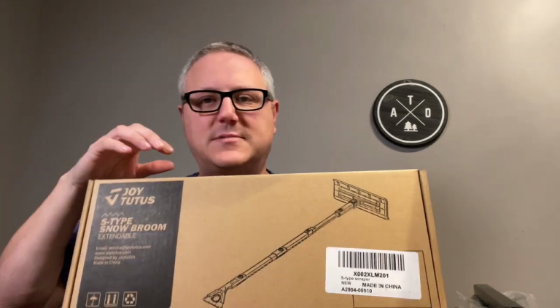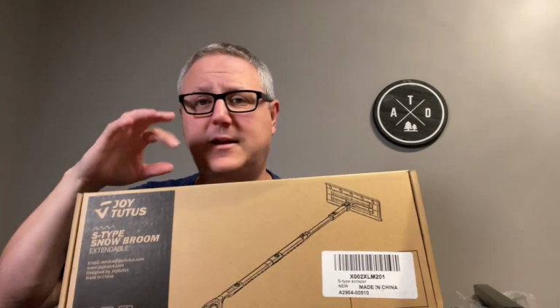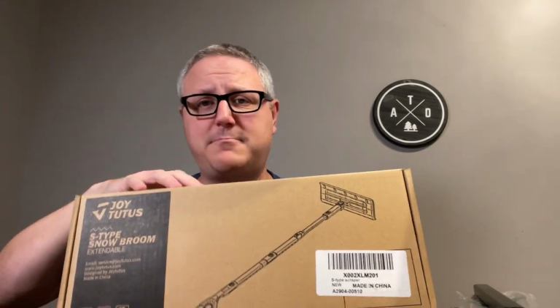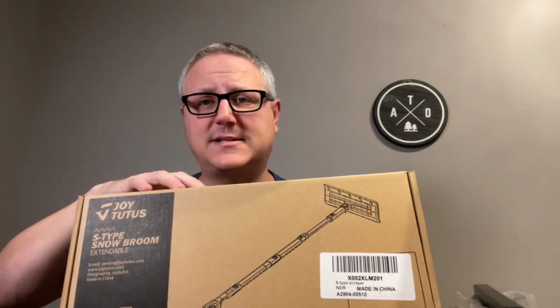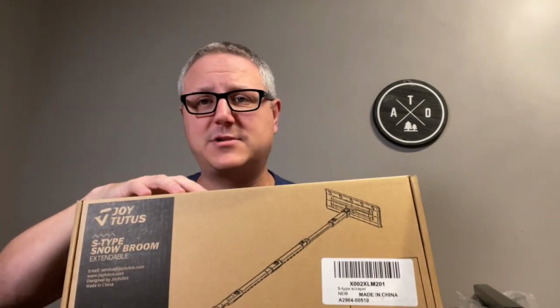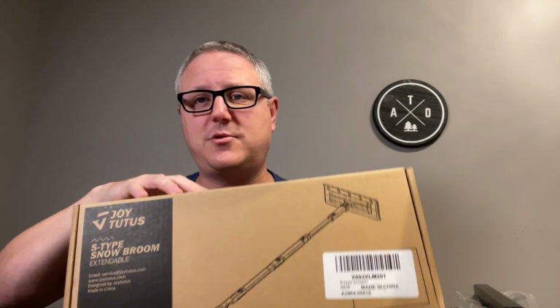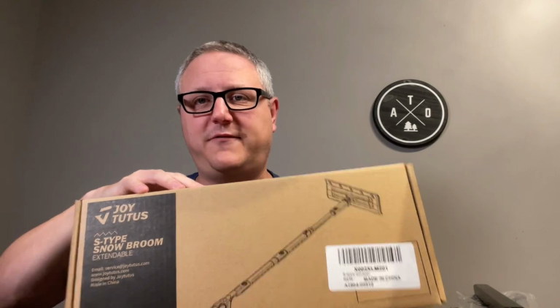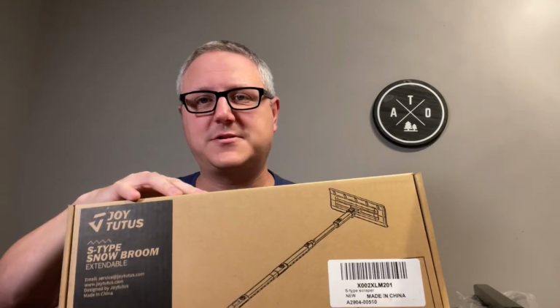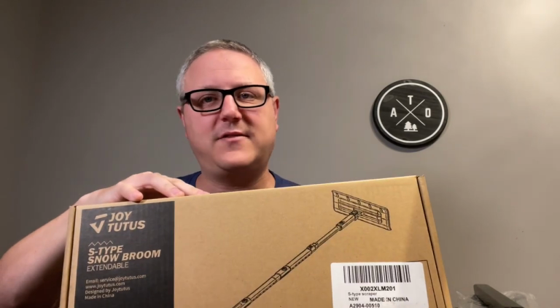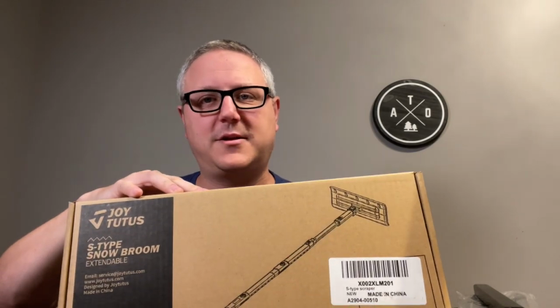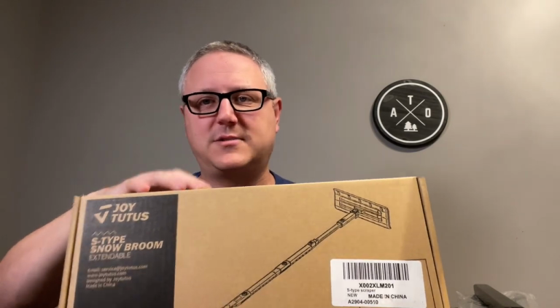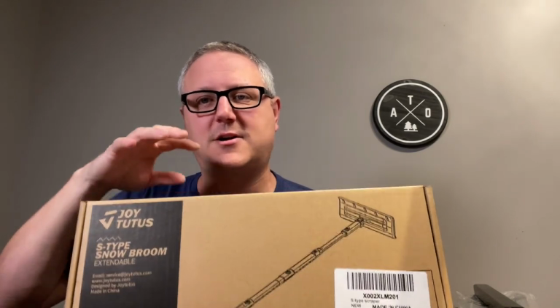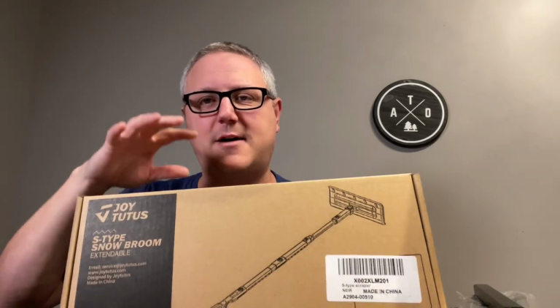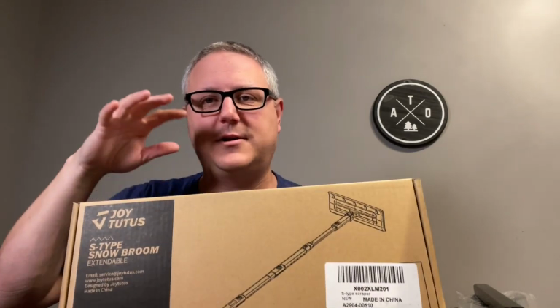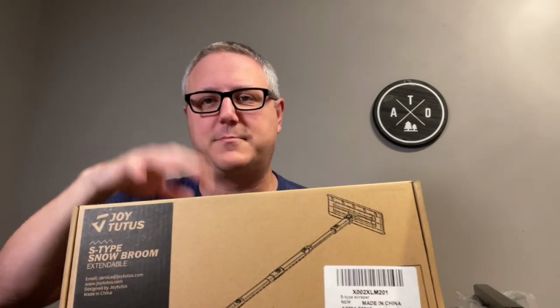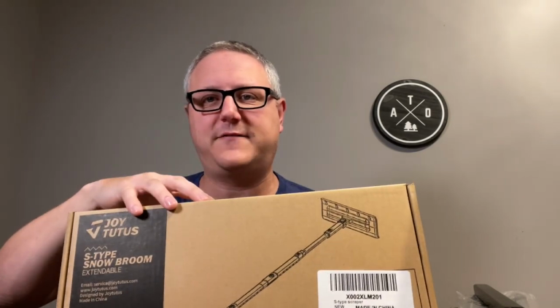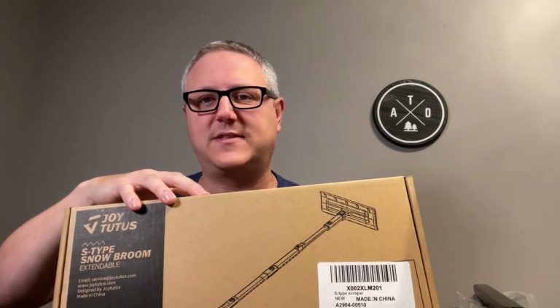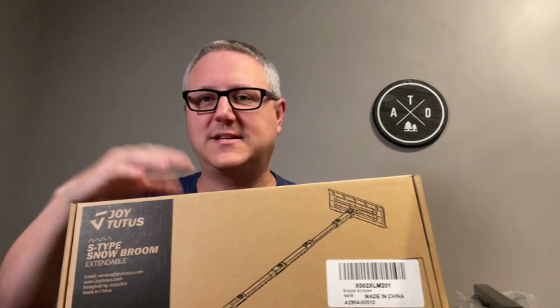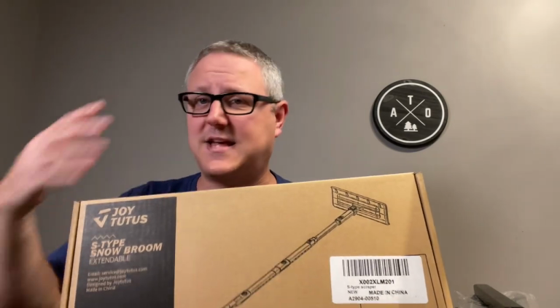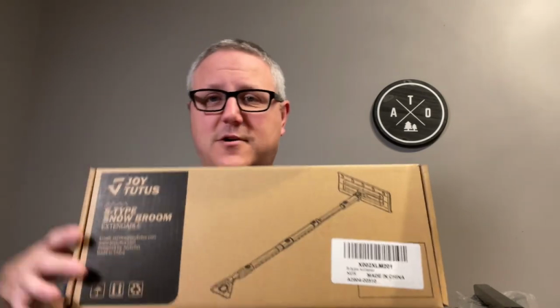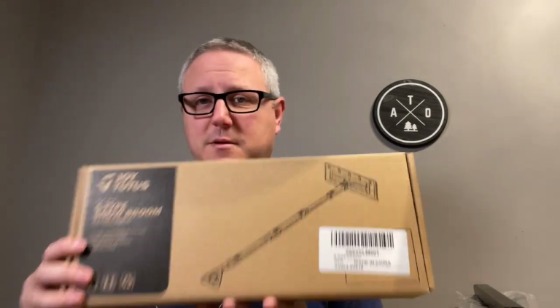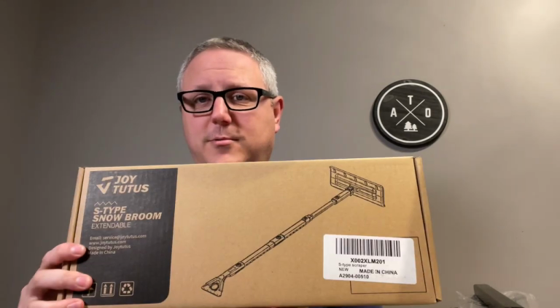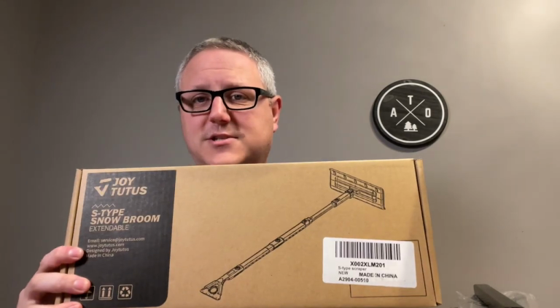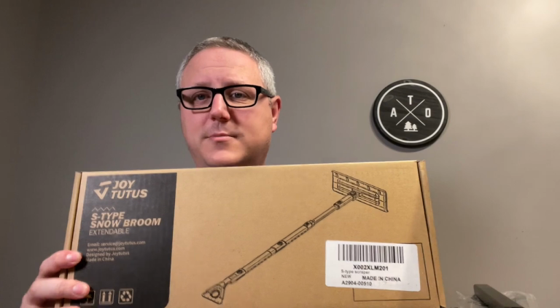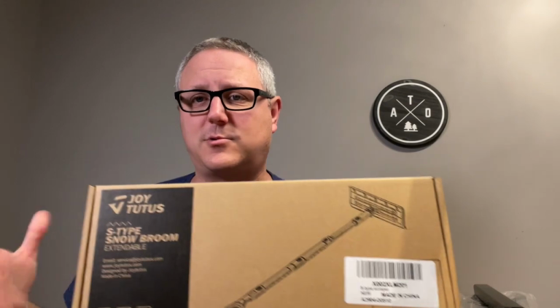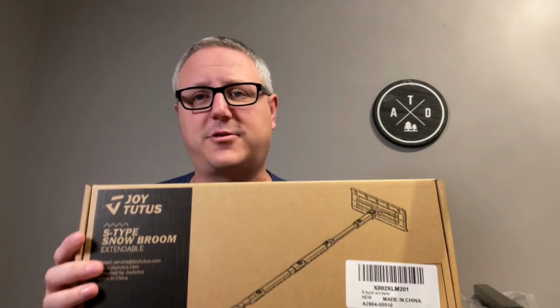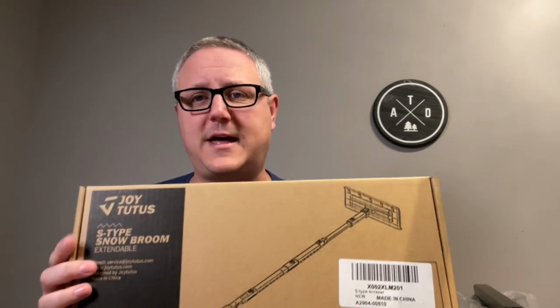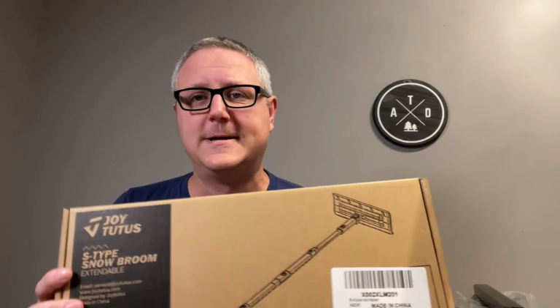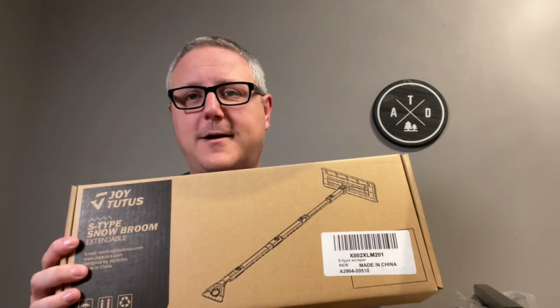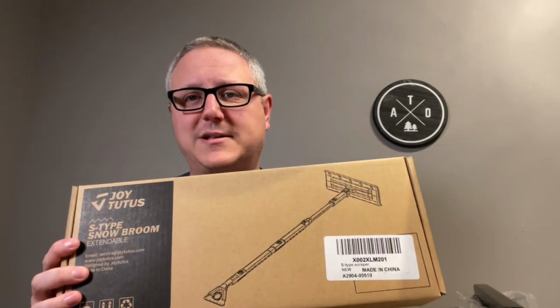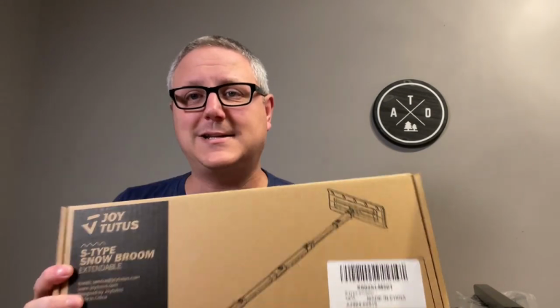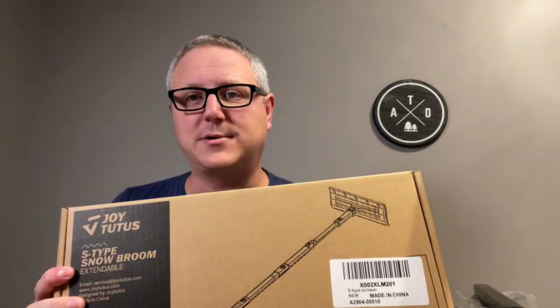I'm going to unbox this, show you all the features, and talk about the benefits of these things. Again, if you're unfamiliar with what a snow broom is, I'm going to walk you through that. Let's get into it.